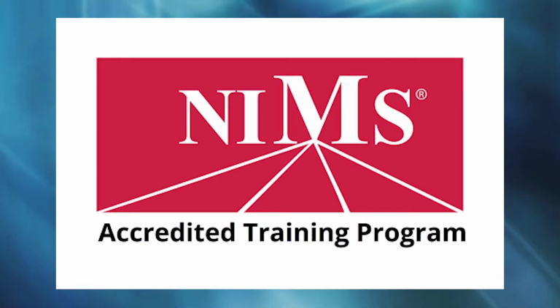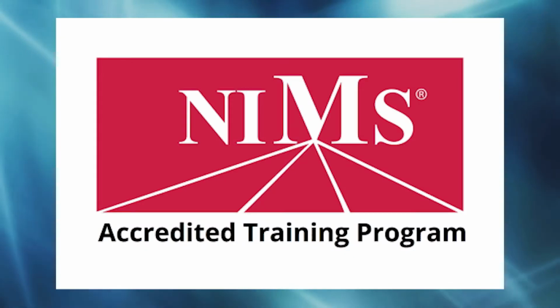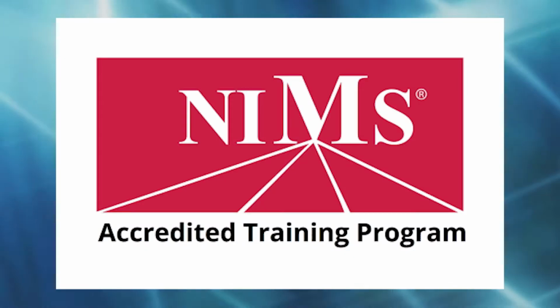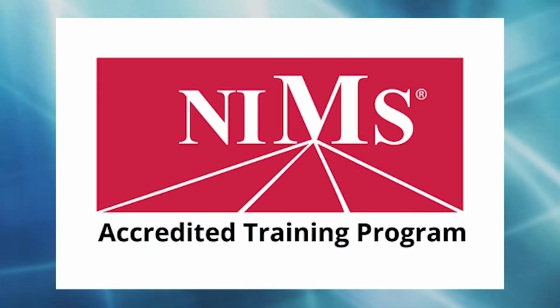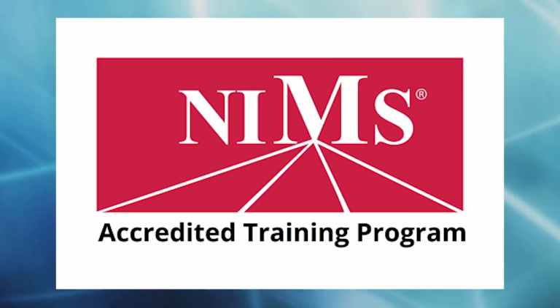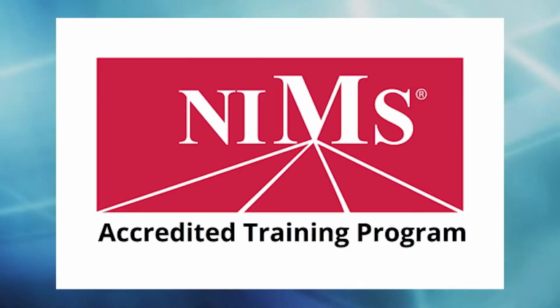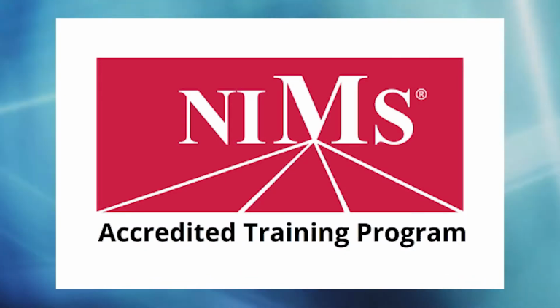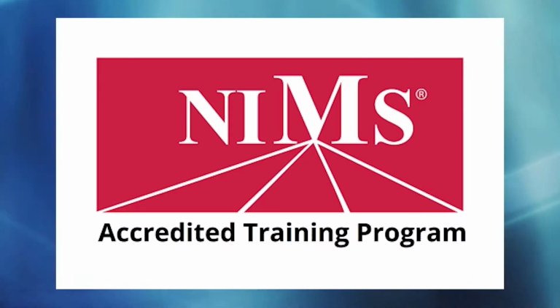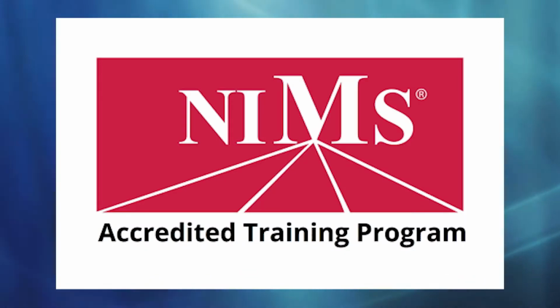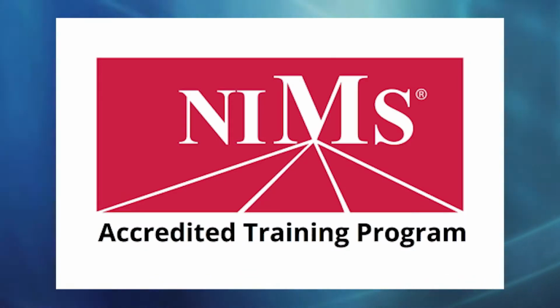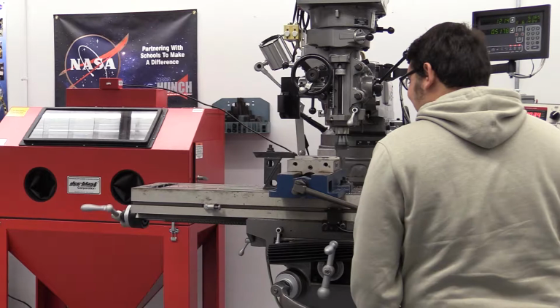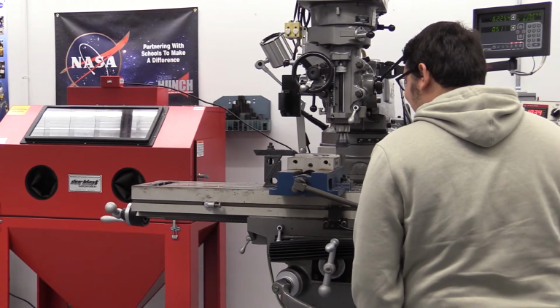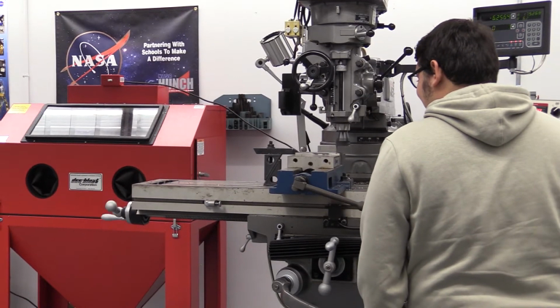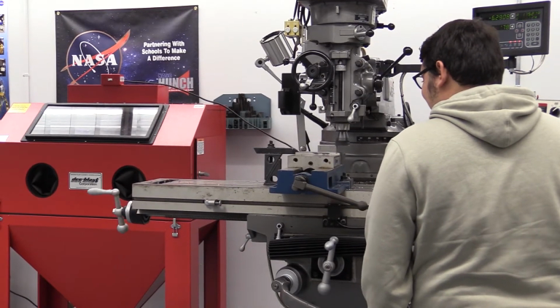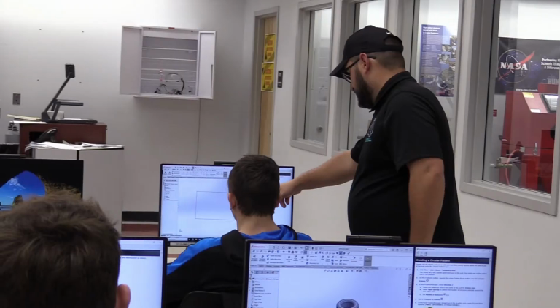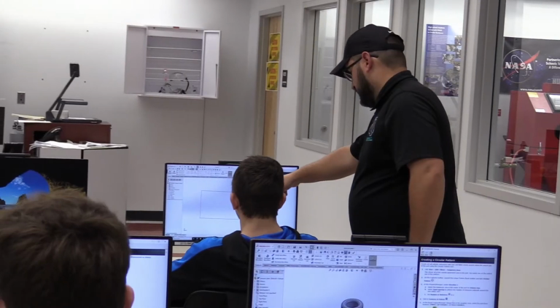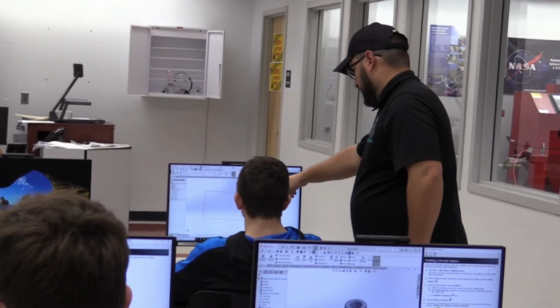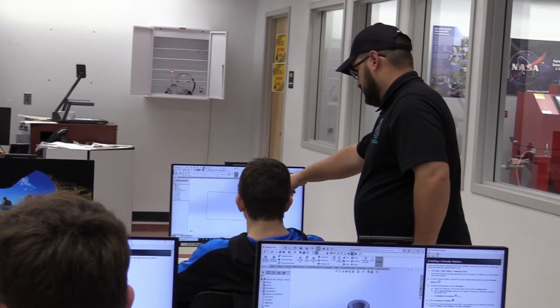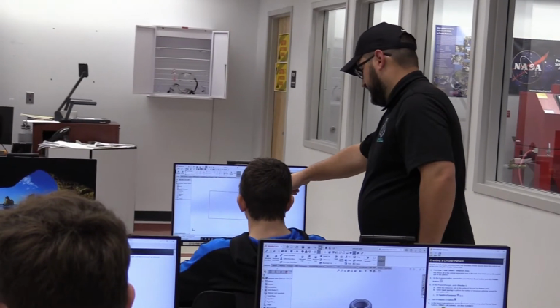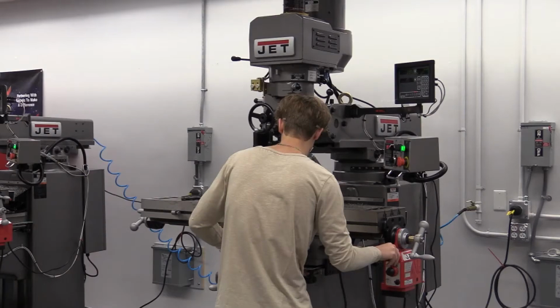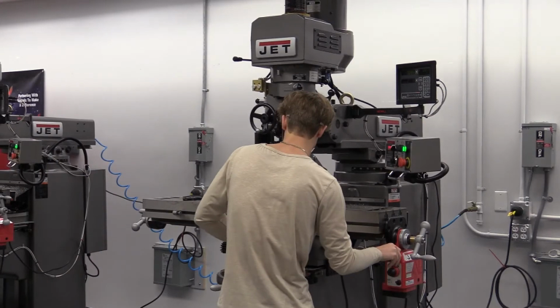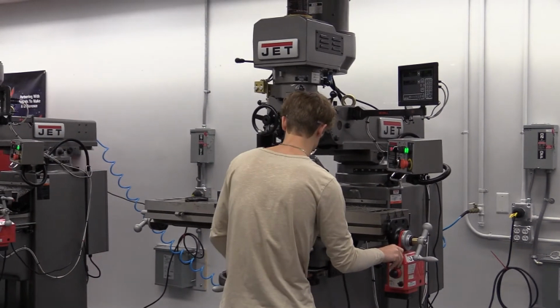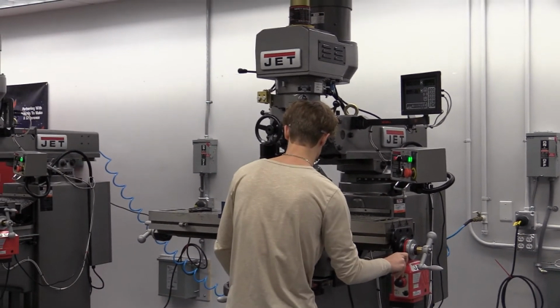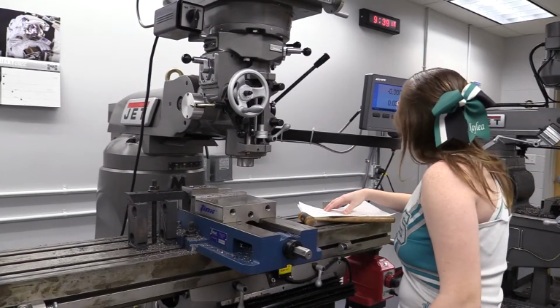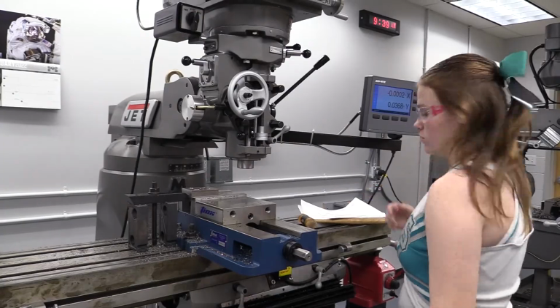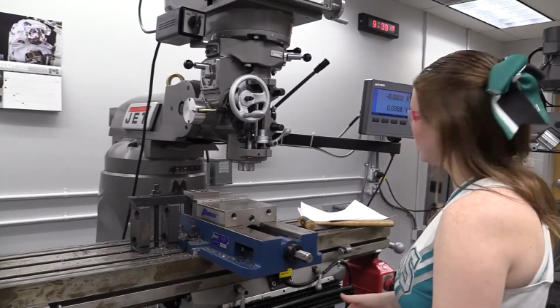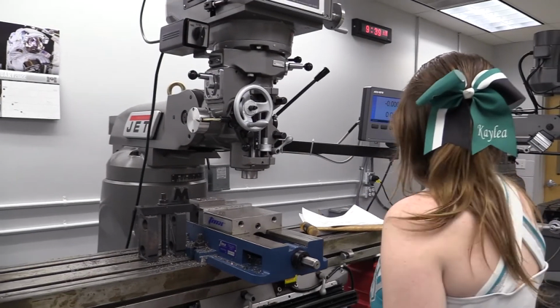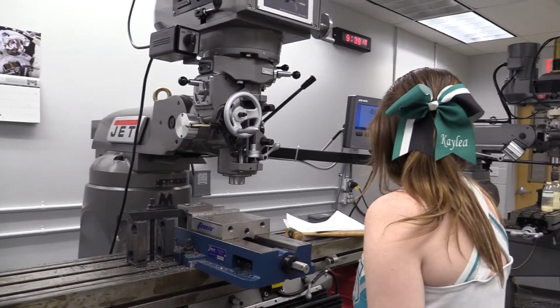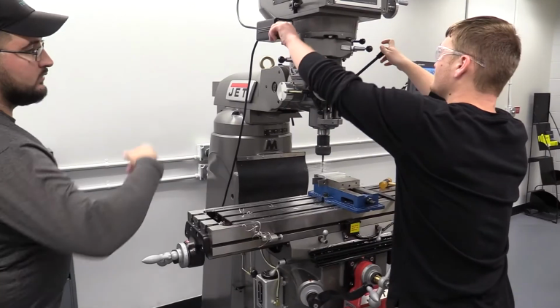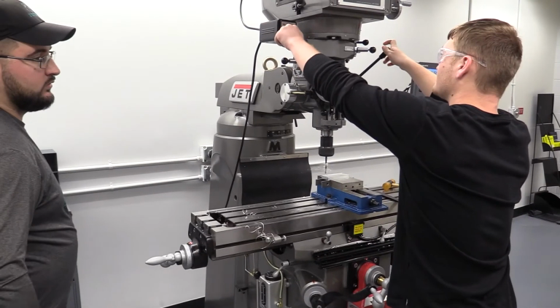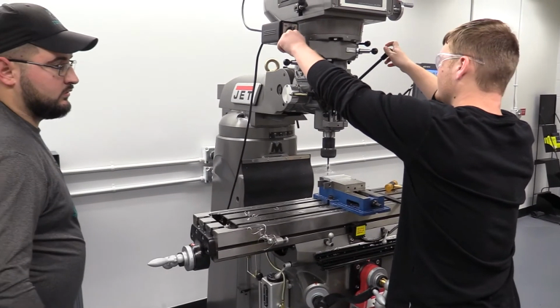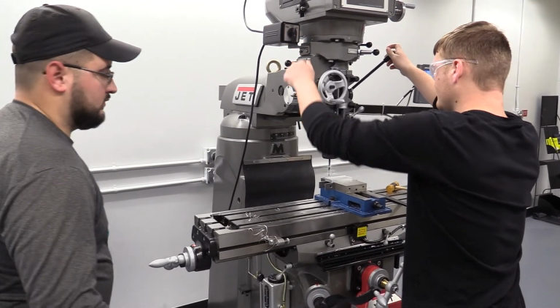Students enrolled in the program will work to earn the NIMS certifications. The exams are a two-part test that consists of a written portion and a hands-on project. Get a jump start on your future and check out what Machining has to offer.